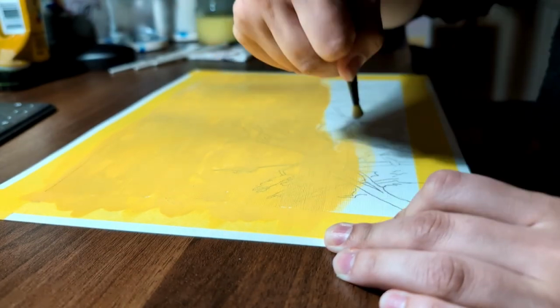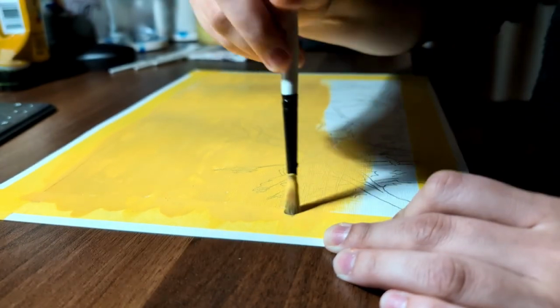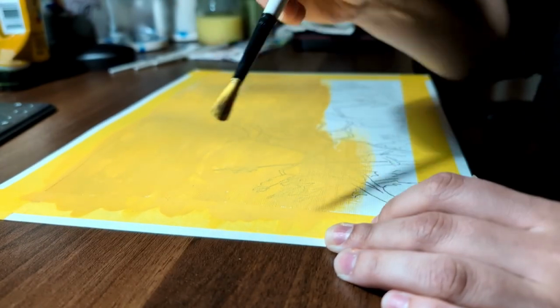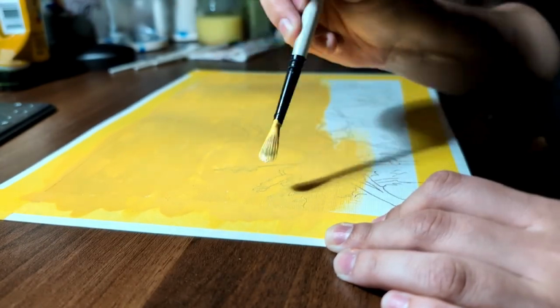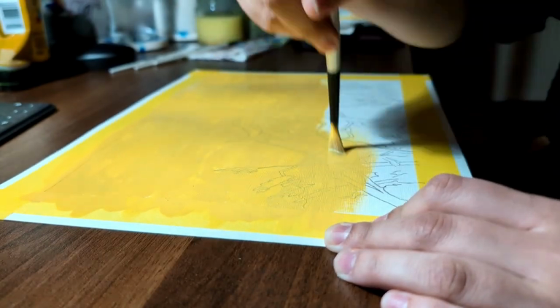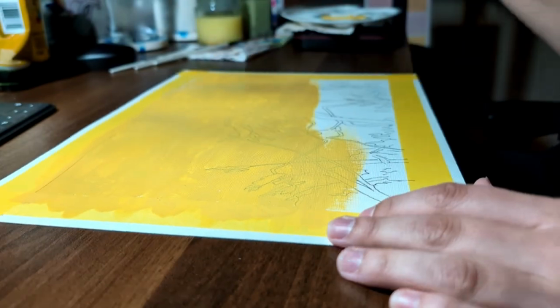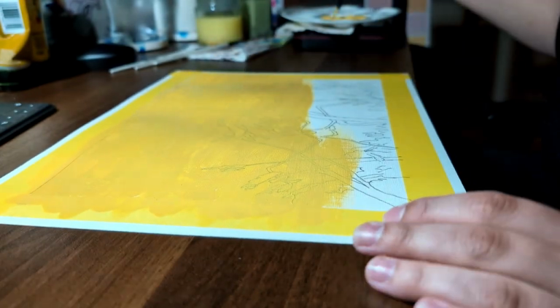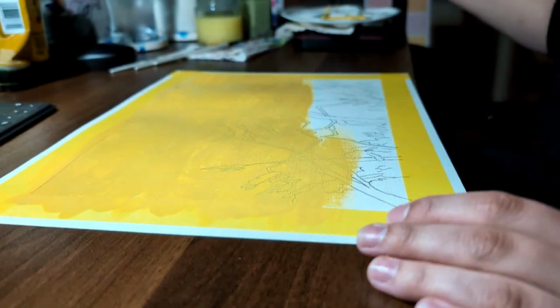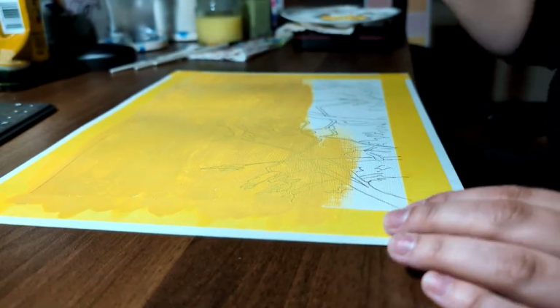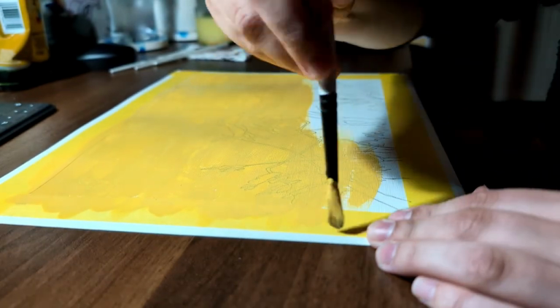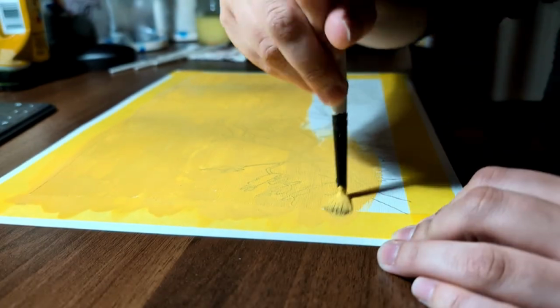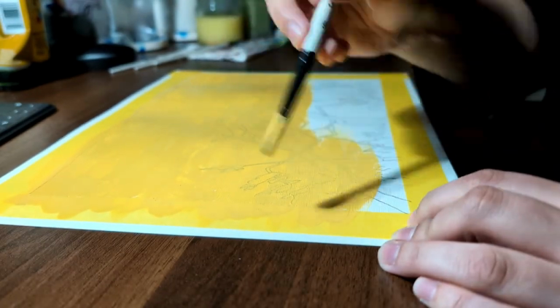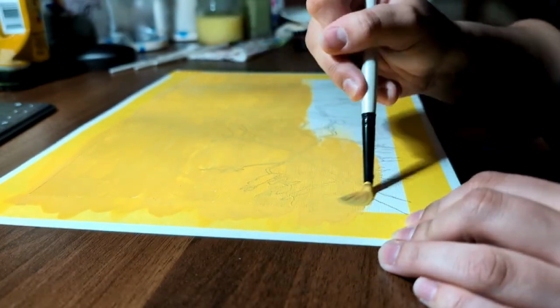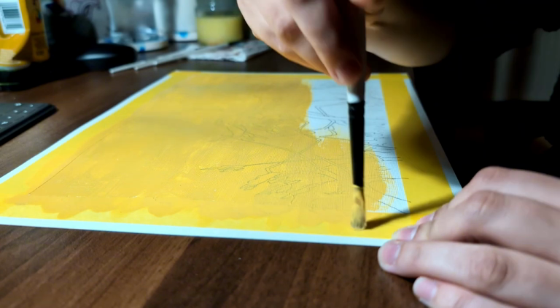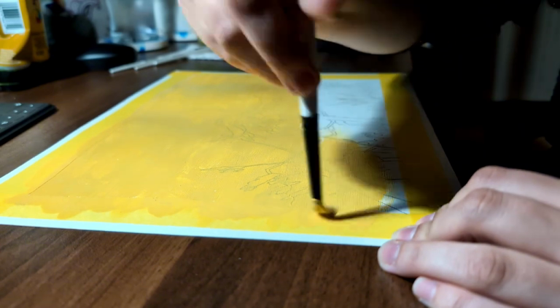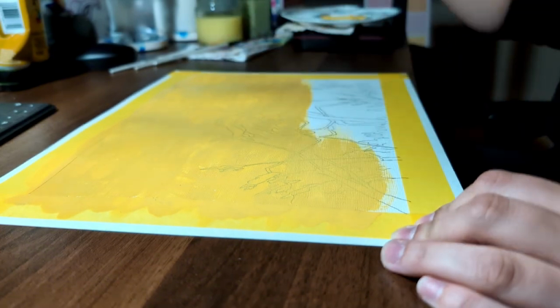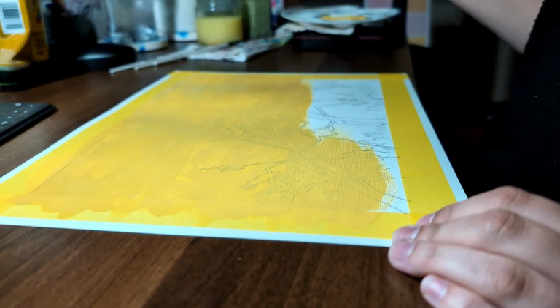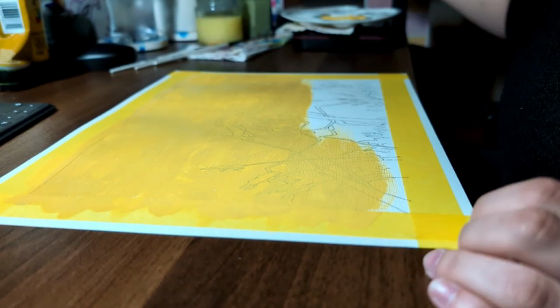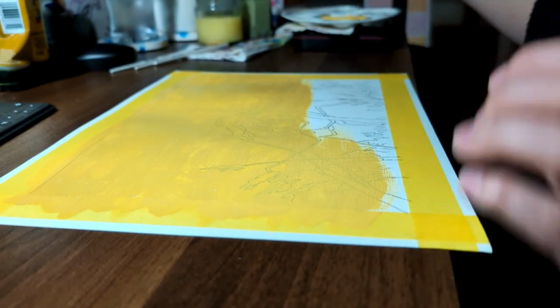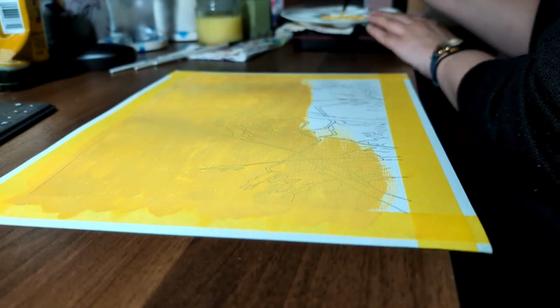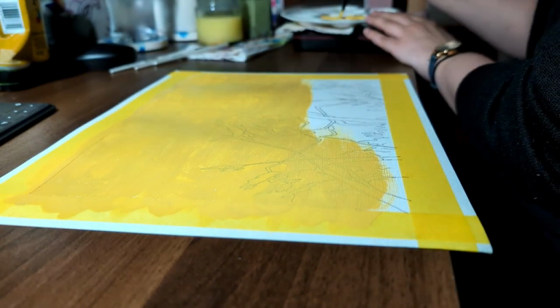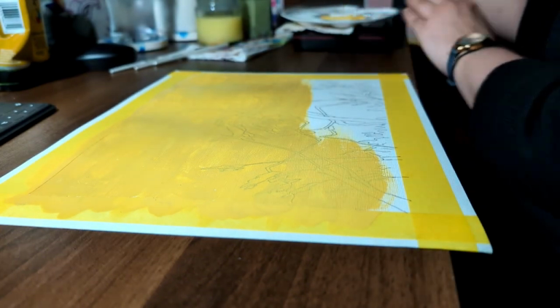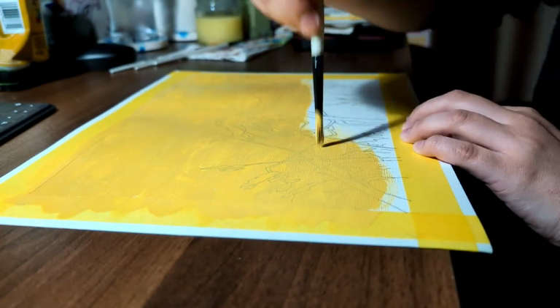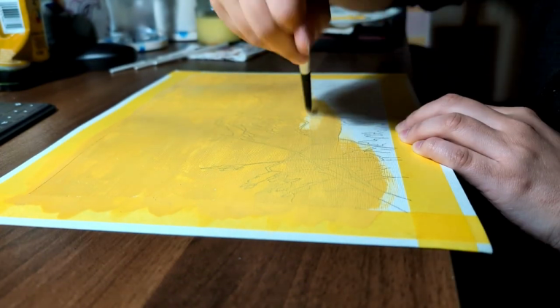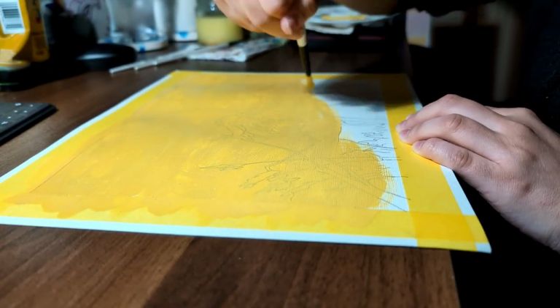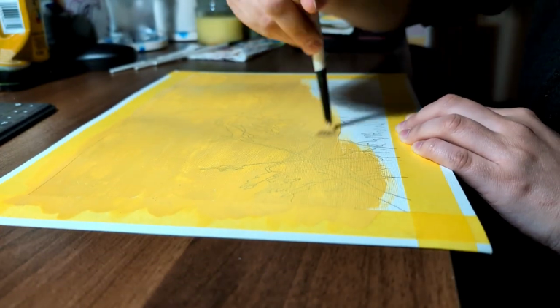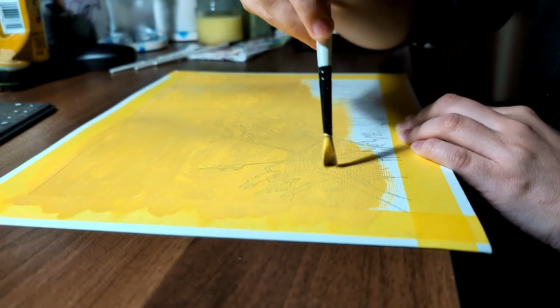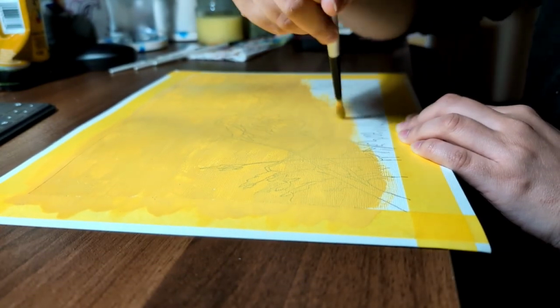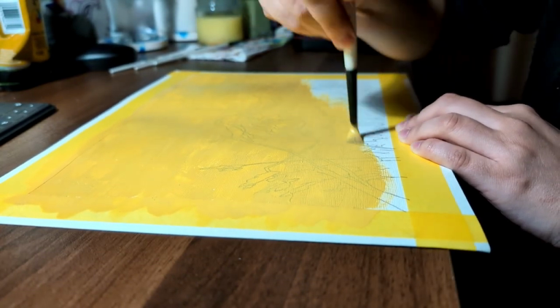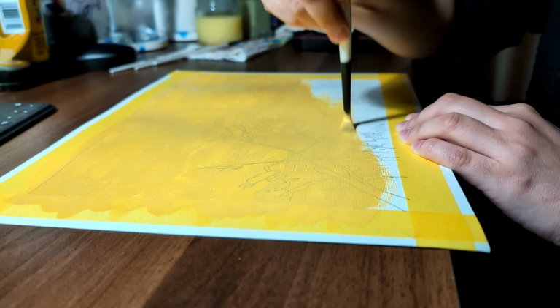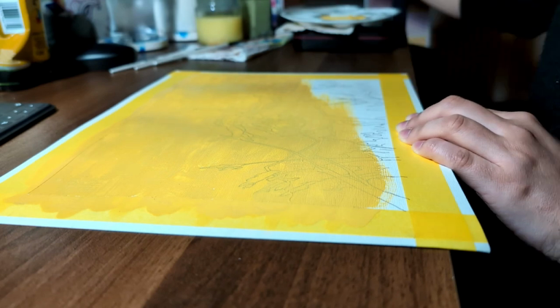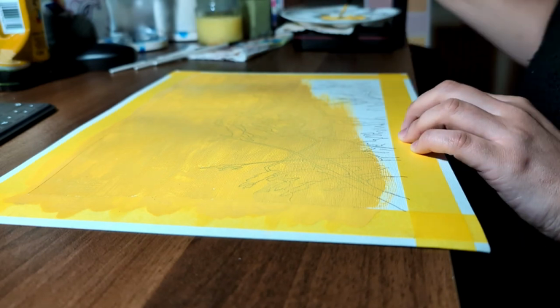Every acrylic painting I do starts with an underpainting, usually using yellow ochre. This can help with strengthening the colours of a painting, but realistically I do it to make the big white page a bit less scary.